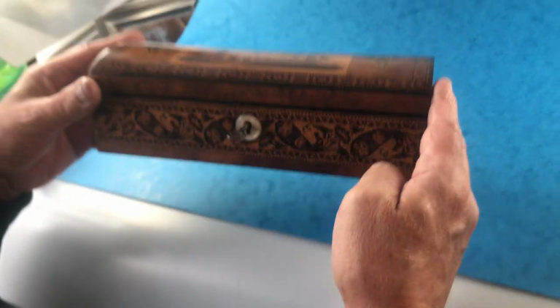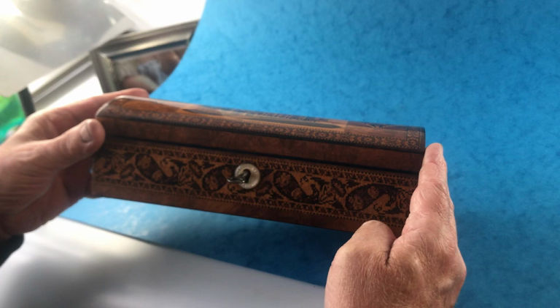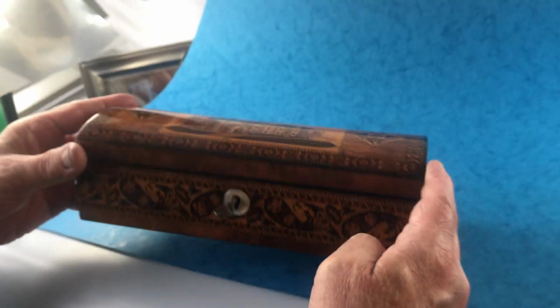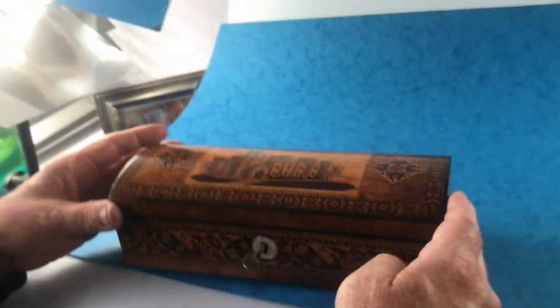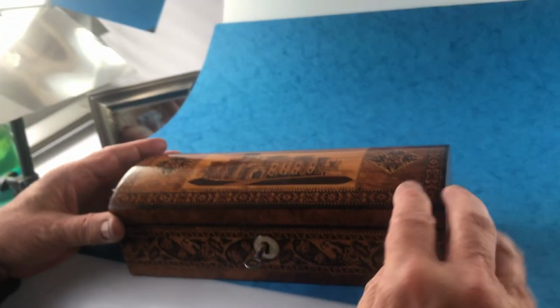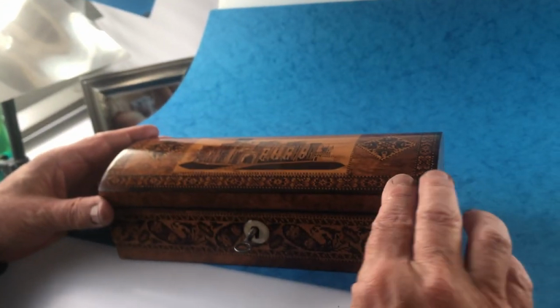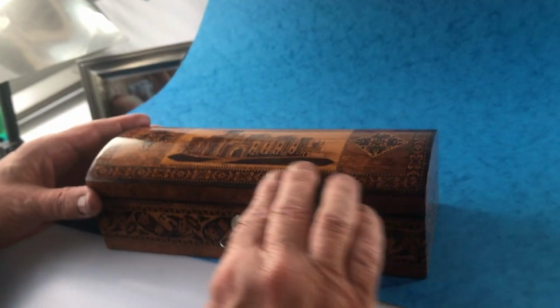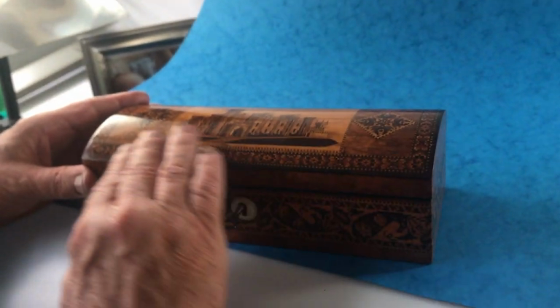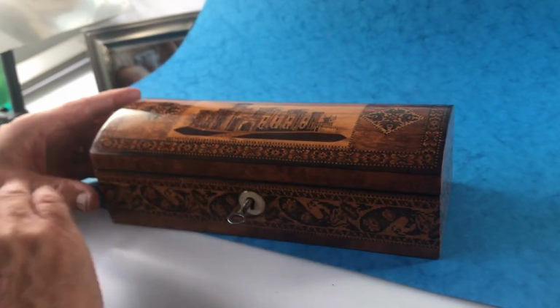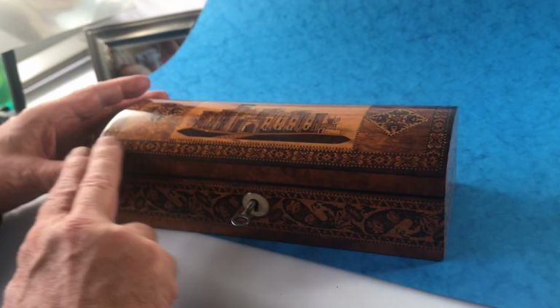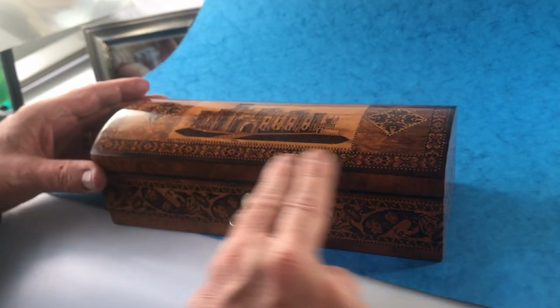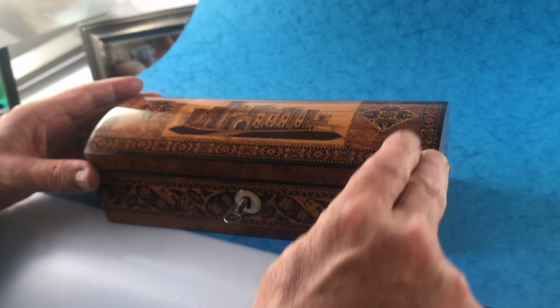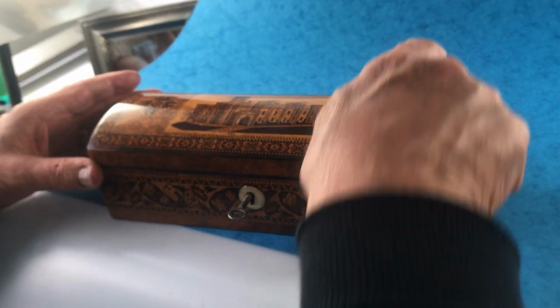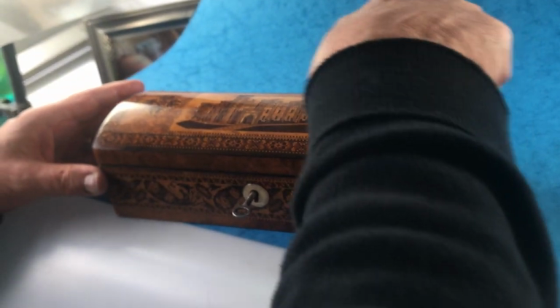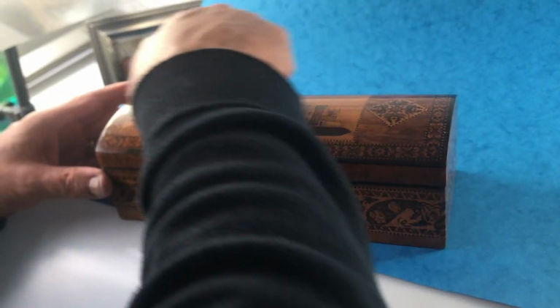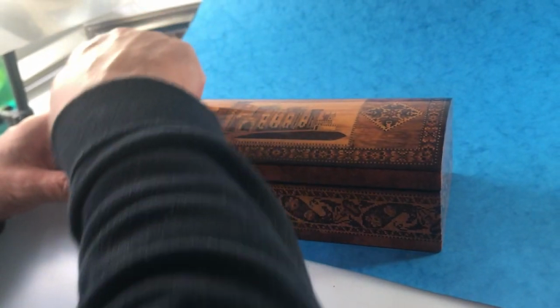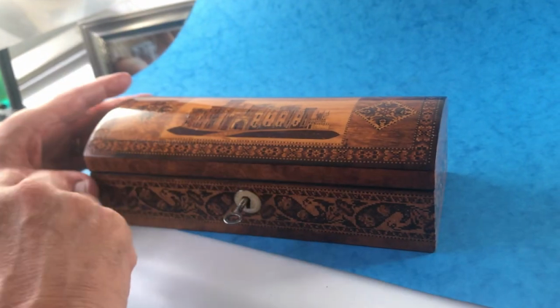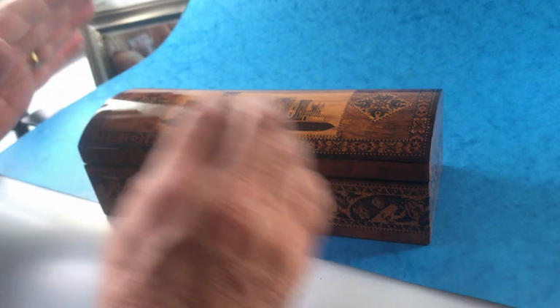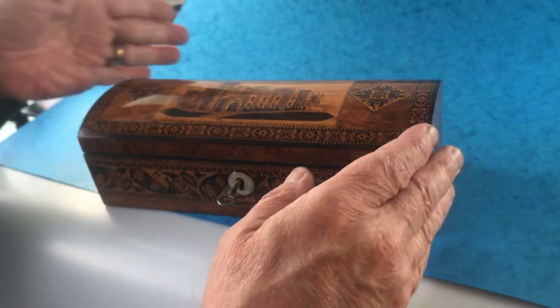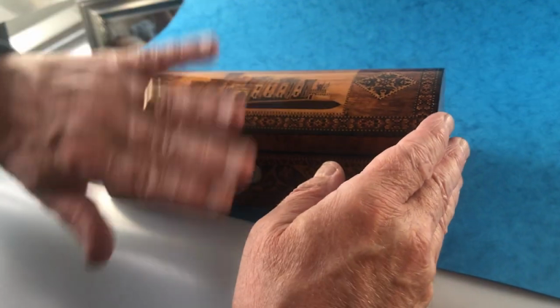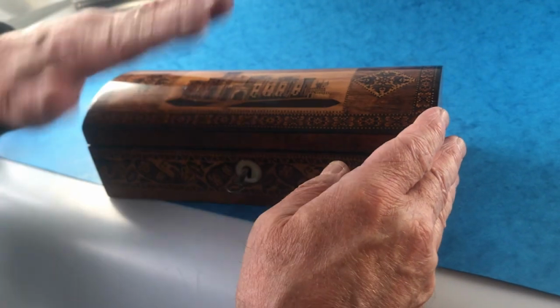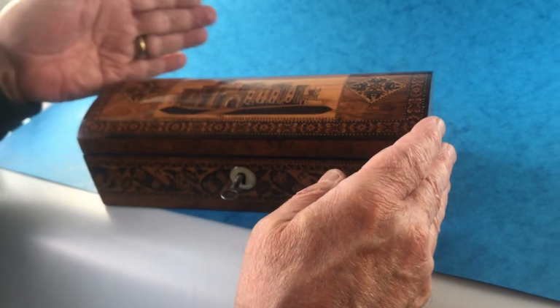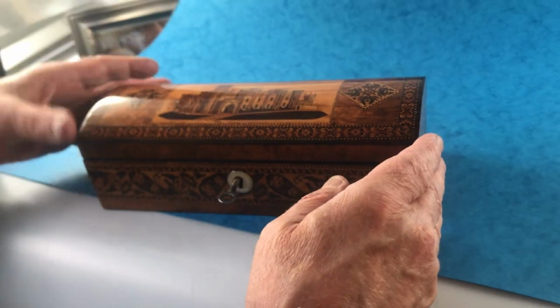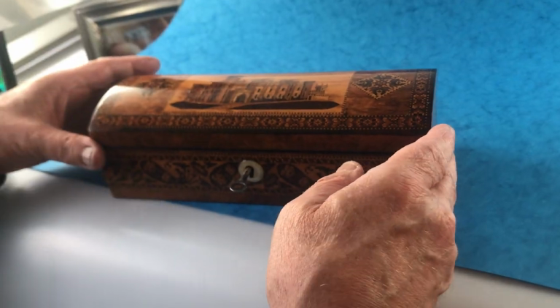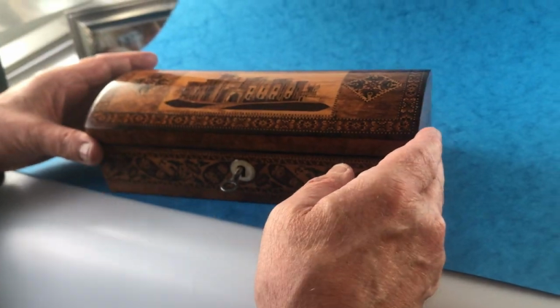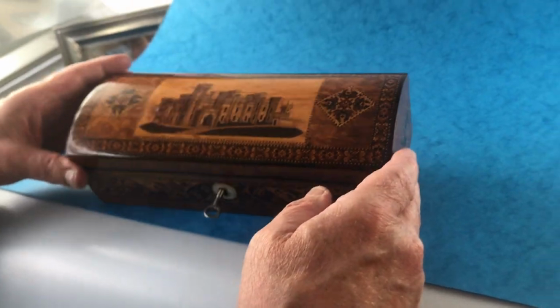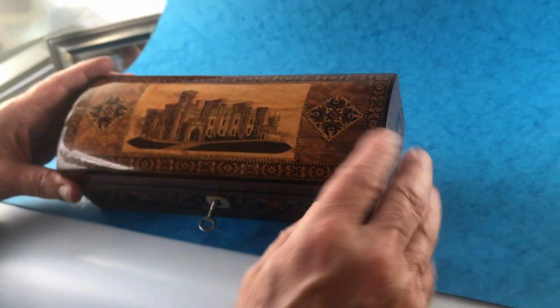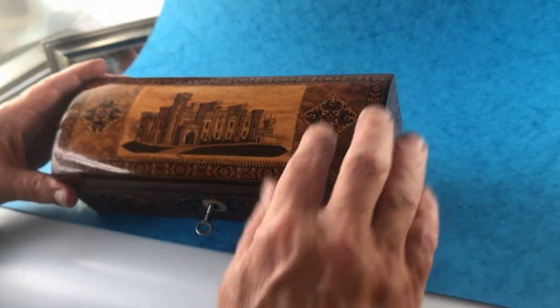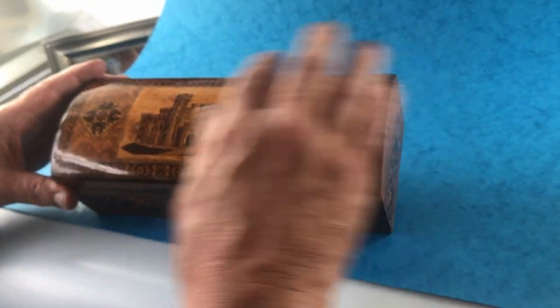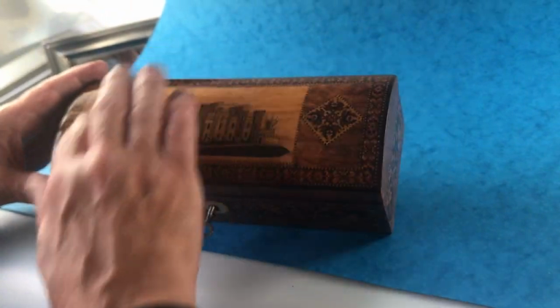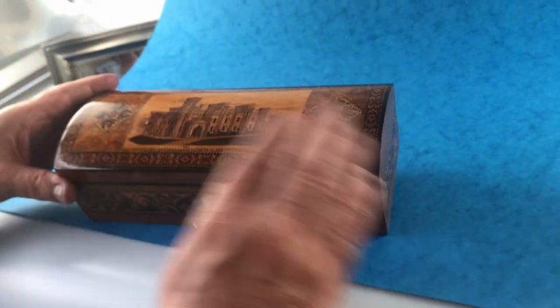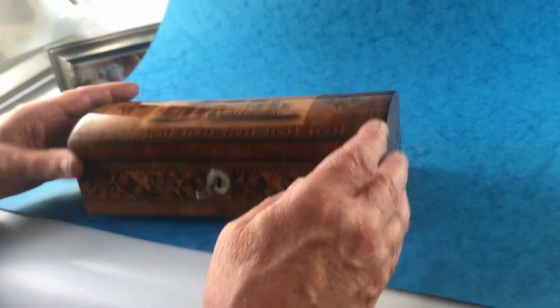It's burl wood. It's got a rosewood edge around the outside of the top and this lovely dome top. Beautiful piece of burl wood.